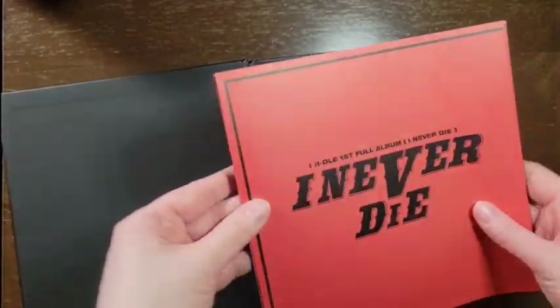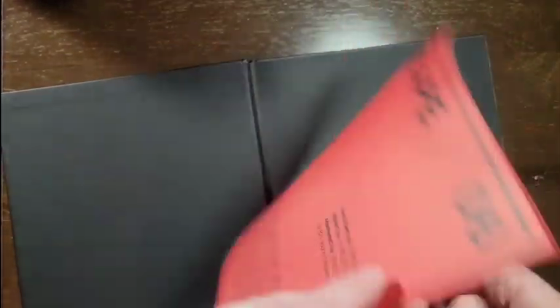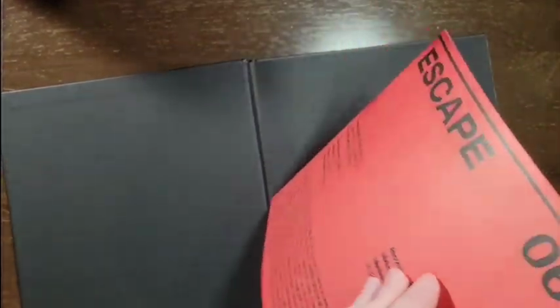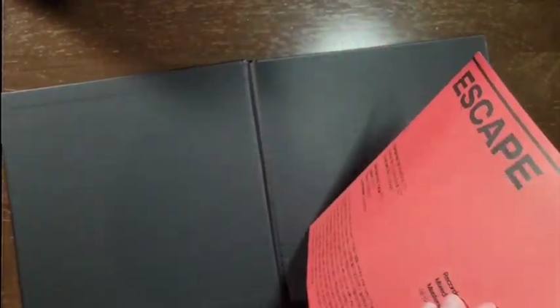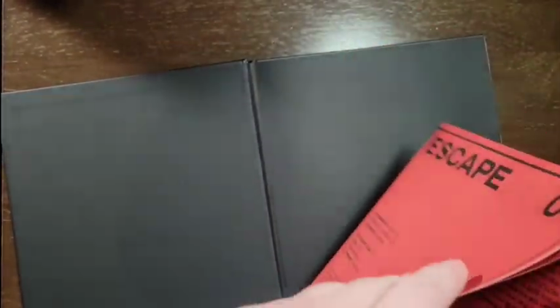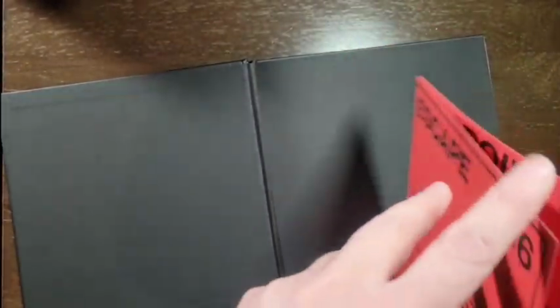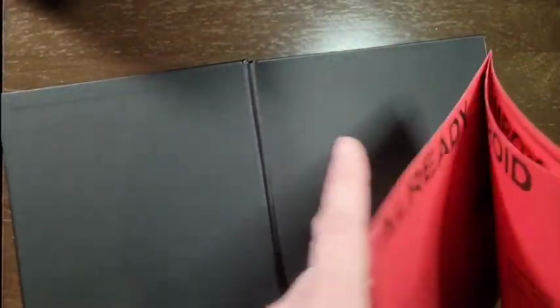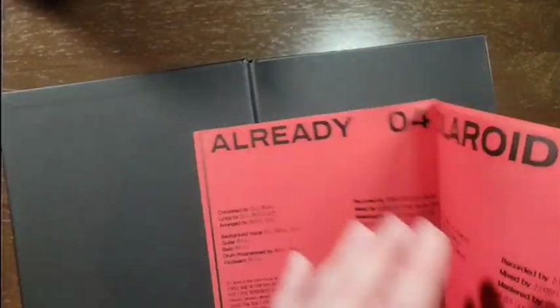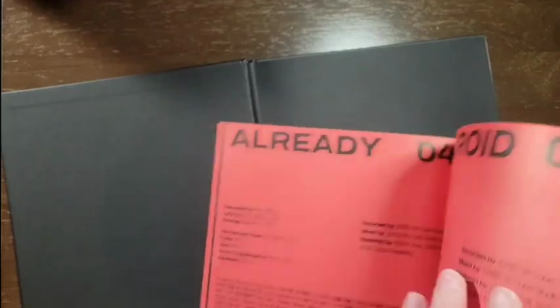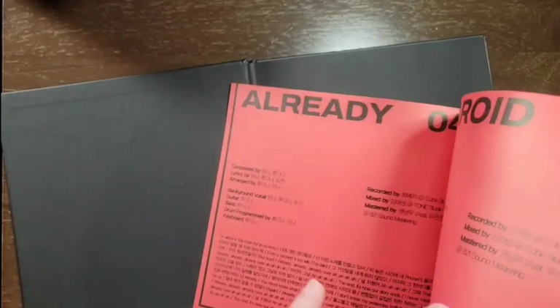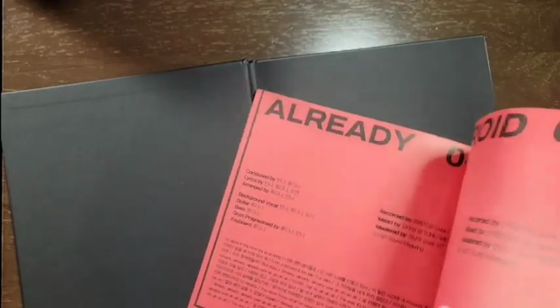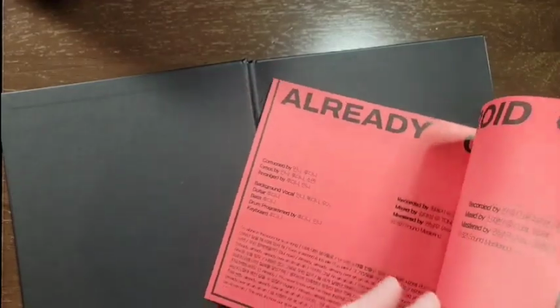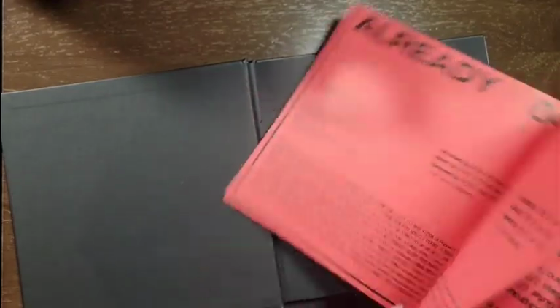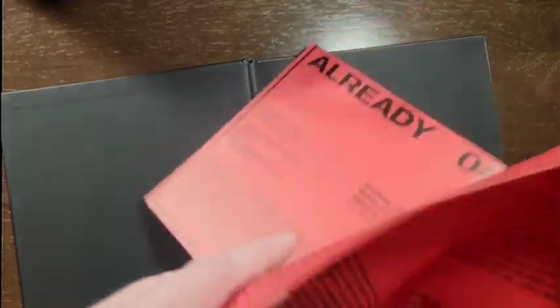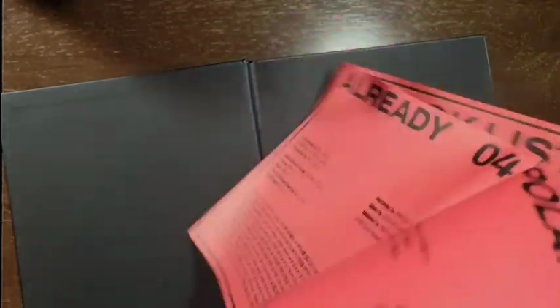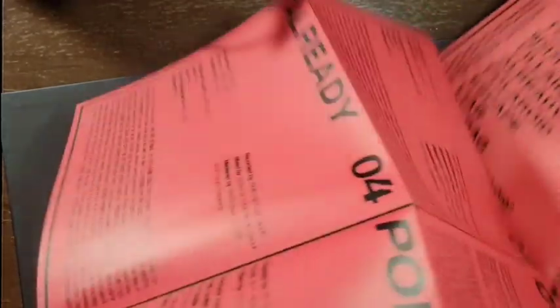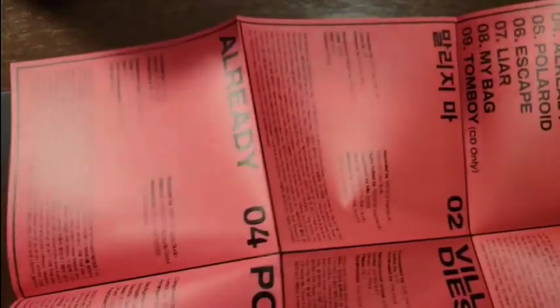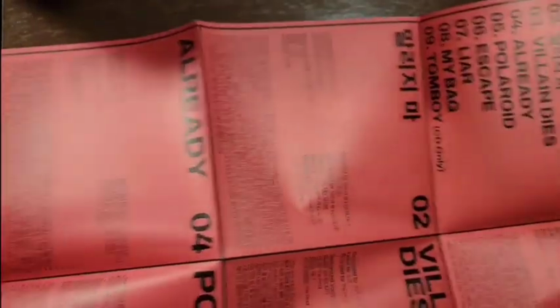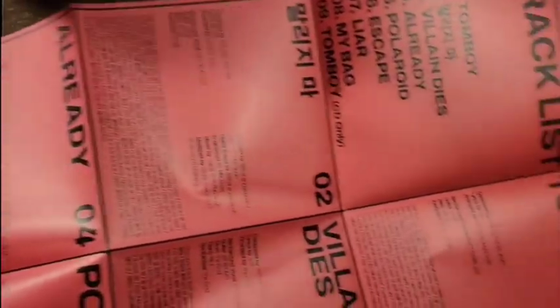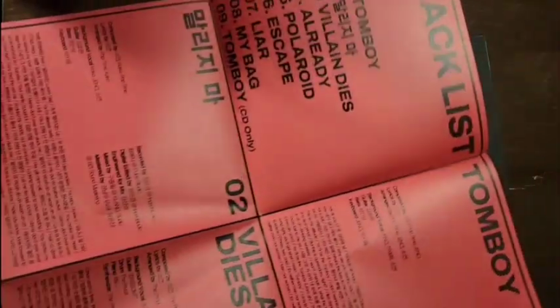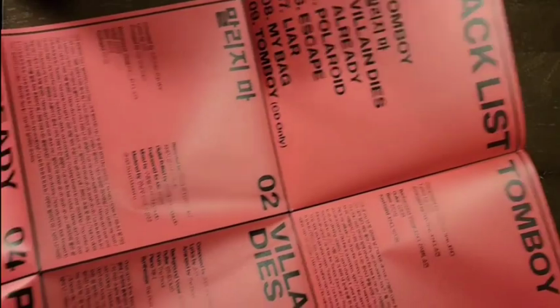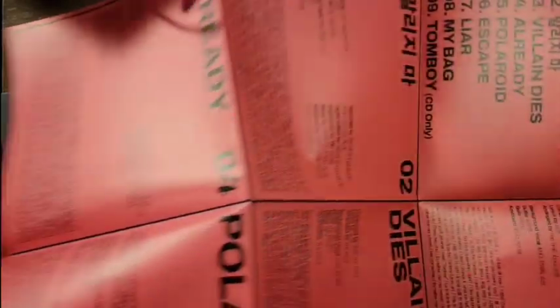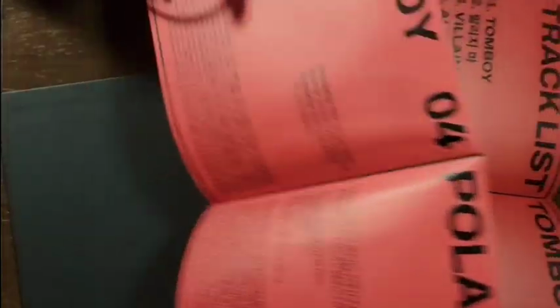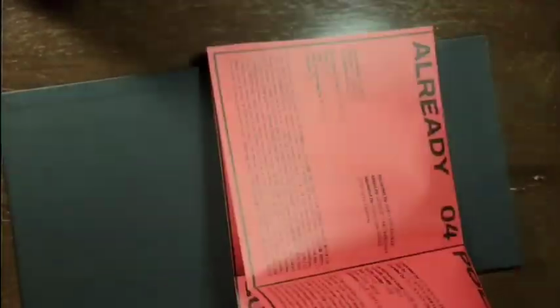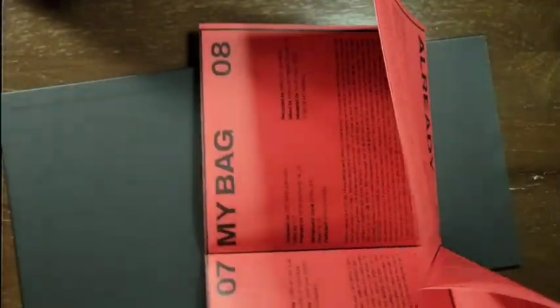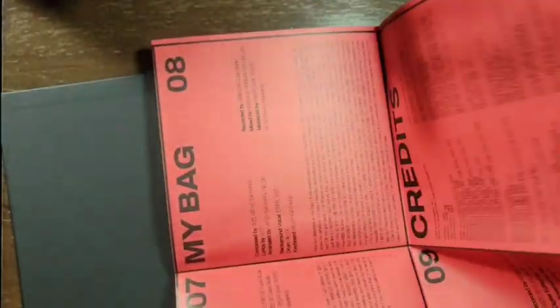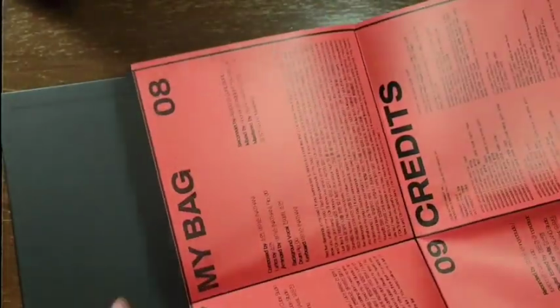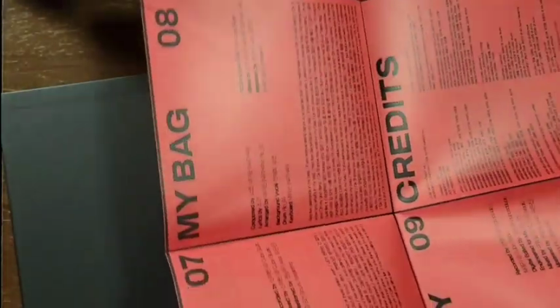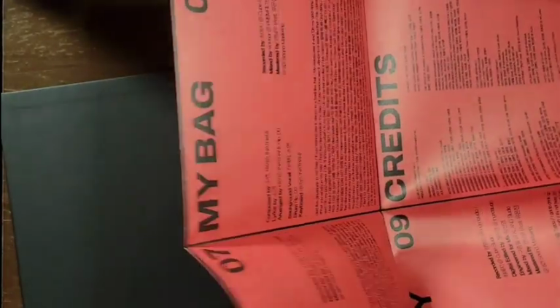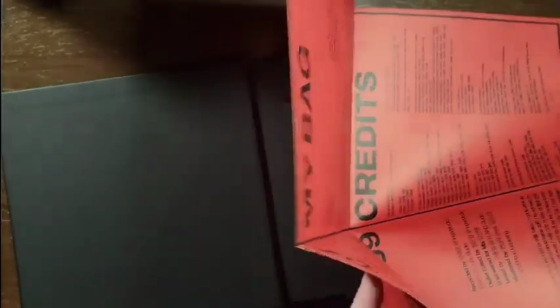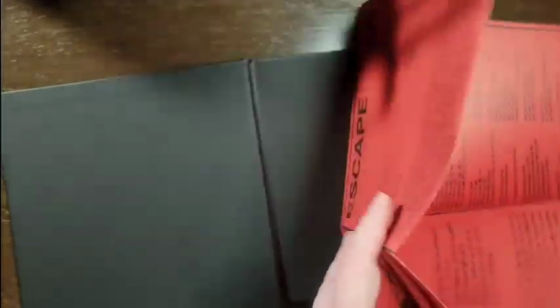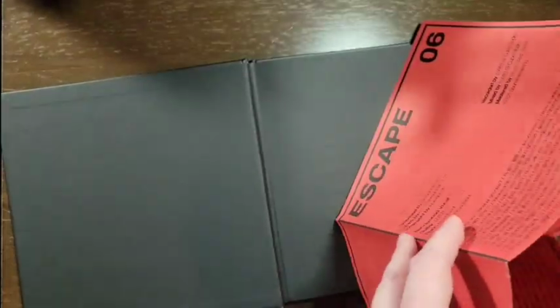This is the lyrics. Just like the other two, it can be a poster if you want it to be. It's double-sided with all the lyrics.